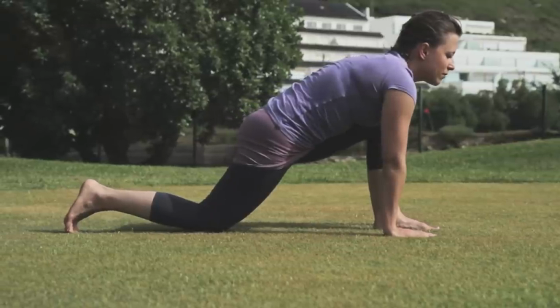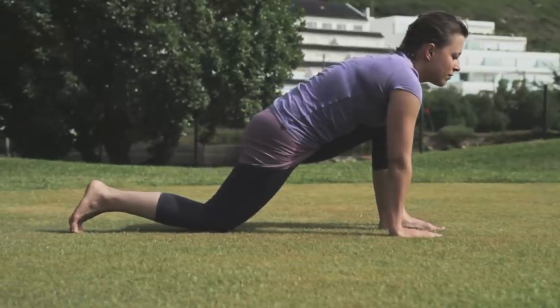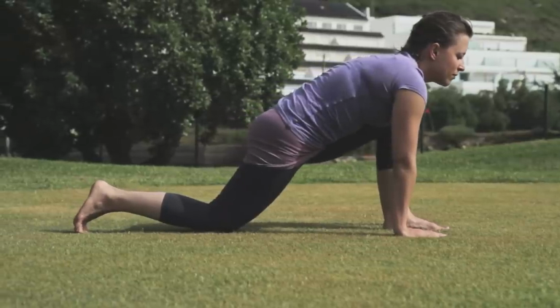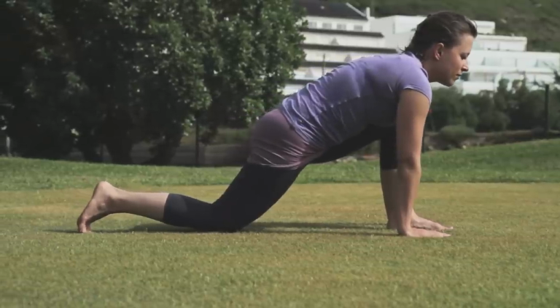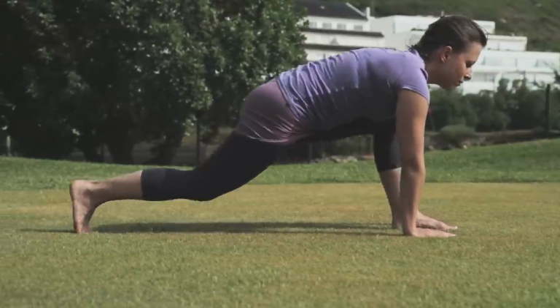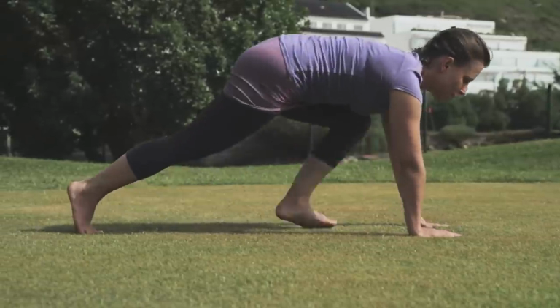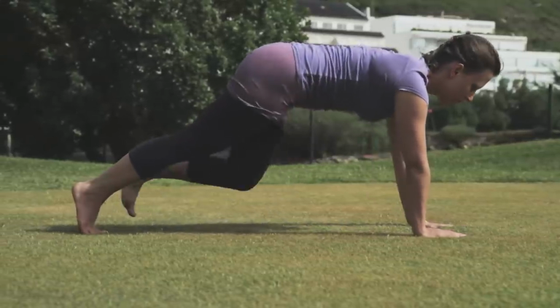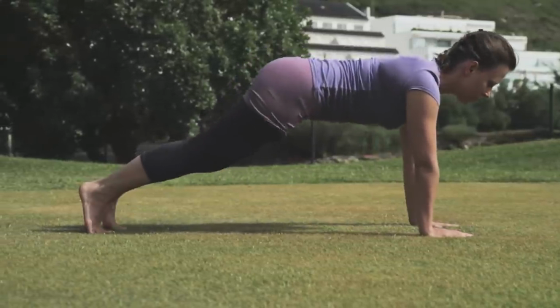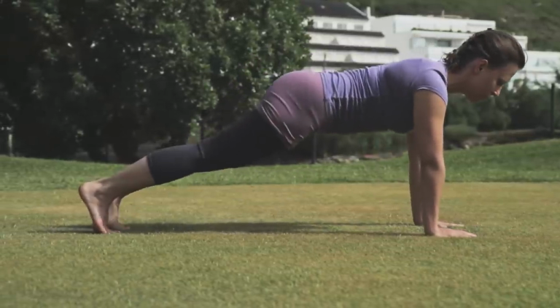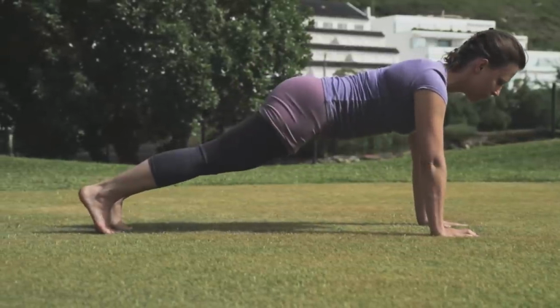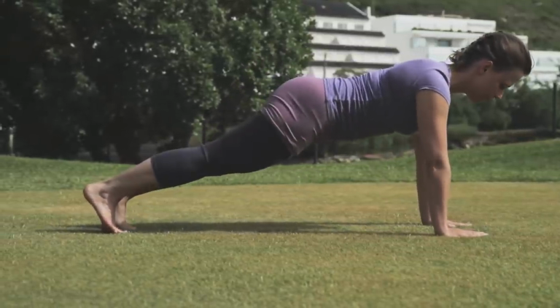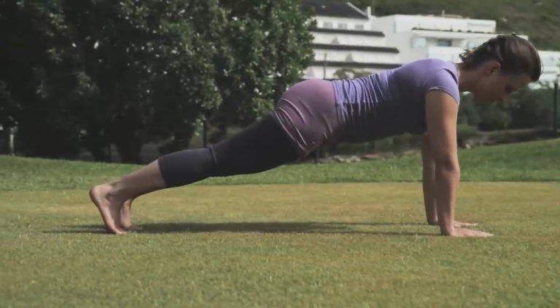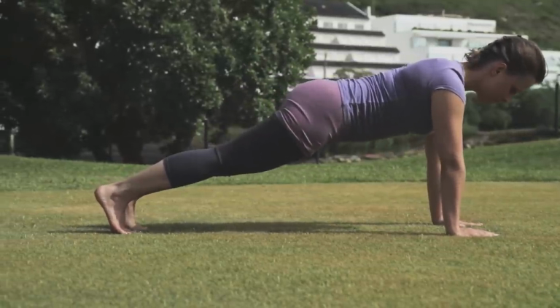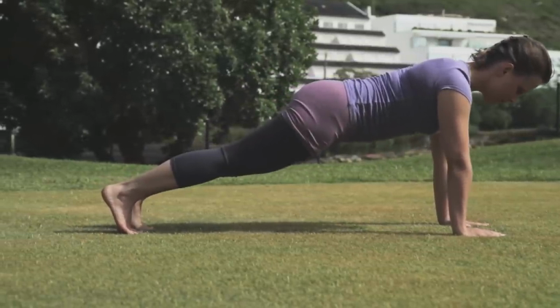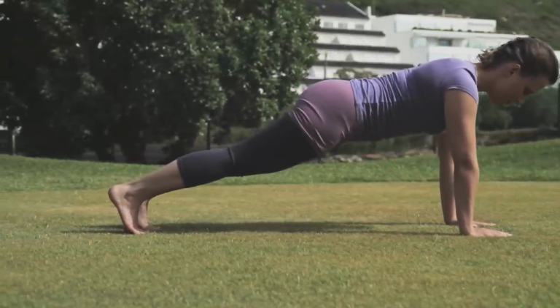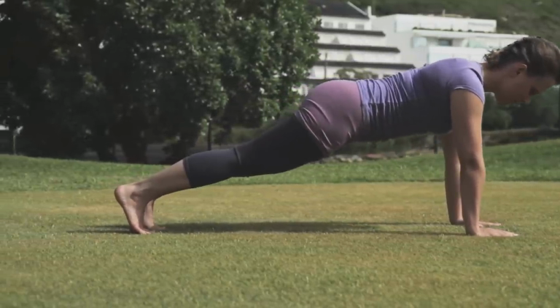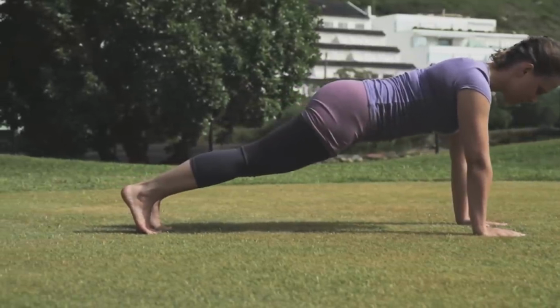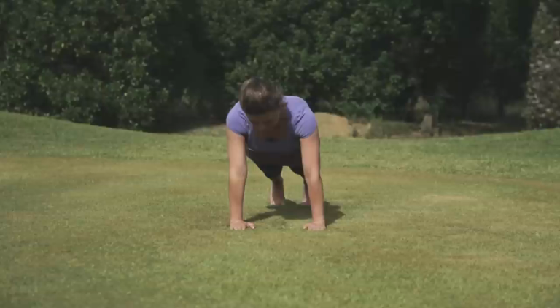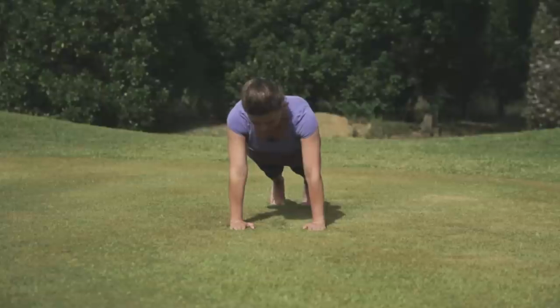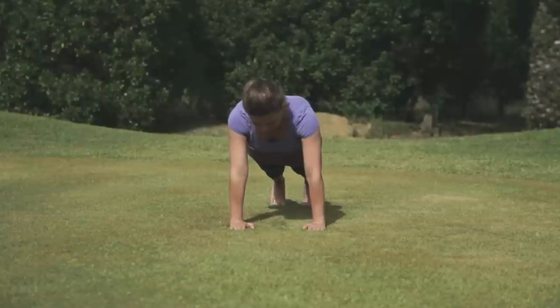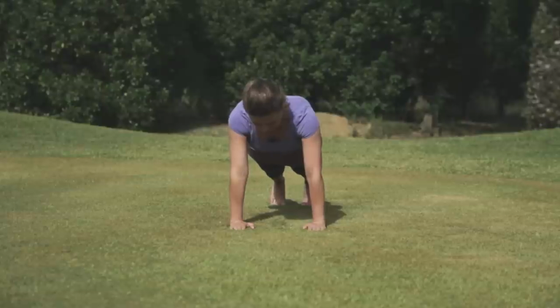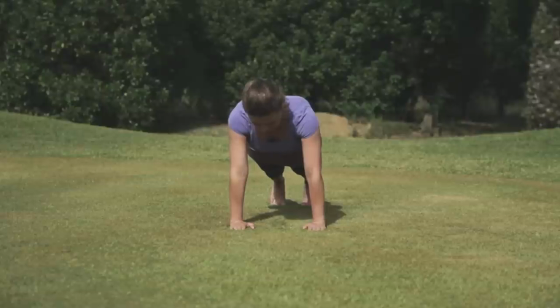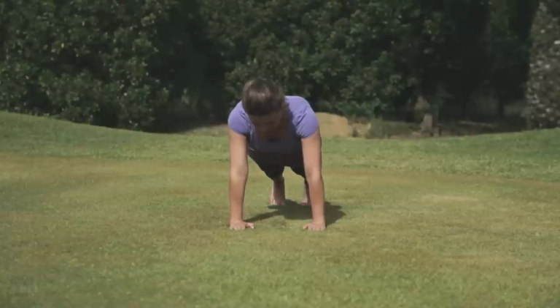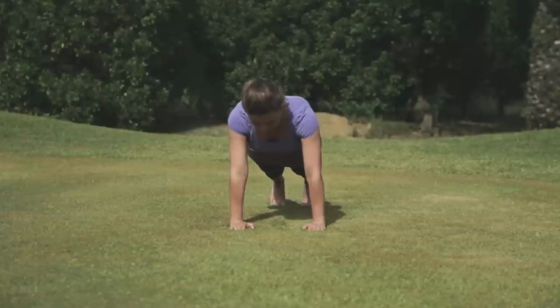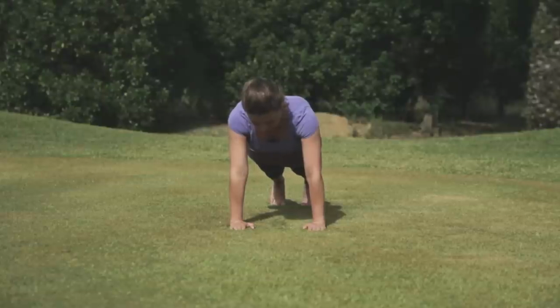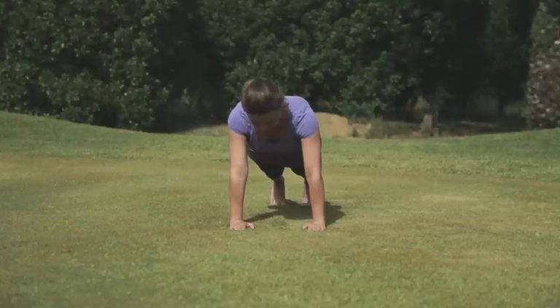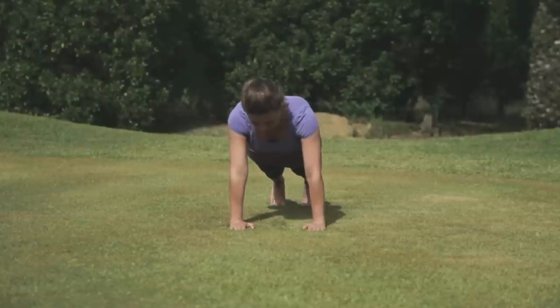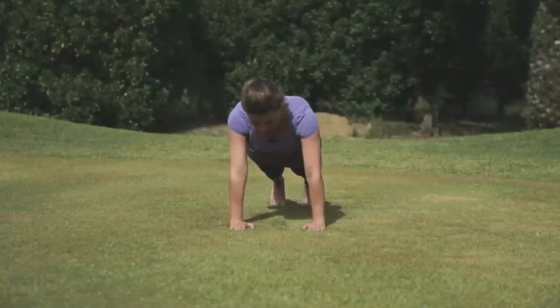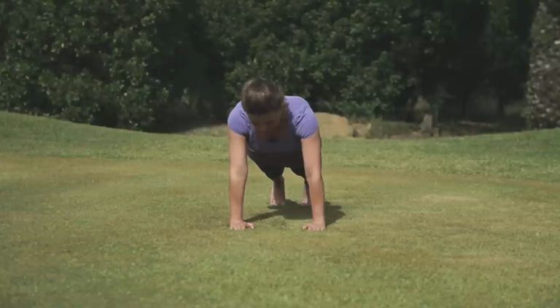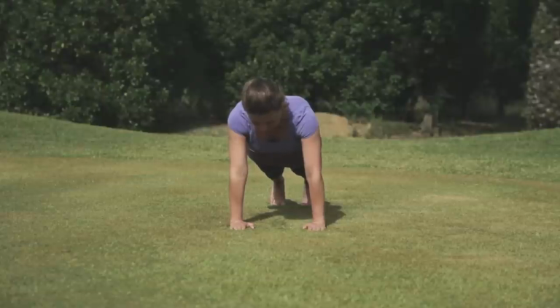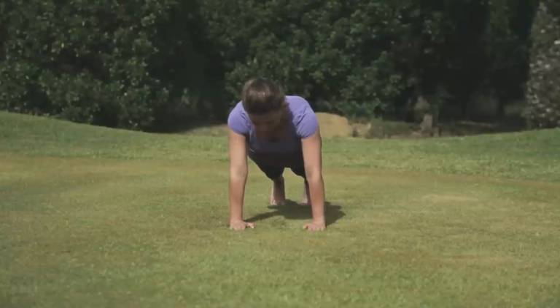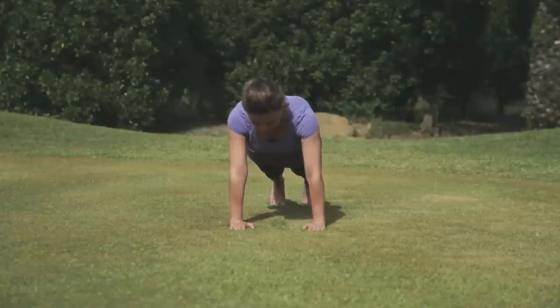Holding the breath, bring the left foot back, keeping the body in a straight-lined plank pose. Keep the arms straight and perpendicular to the floor in Dandasana.